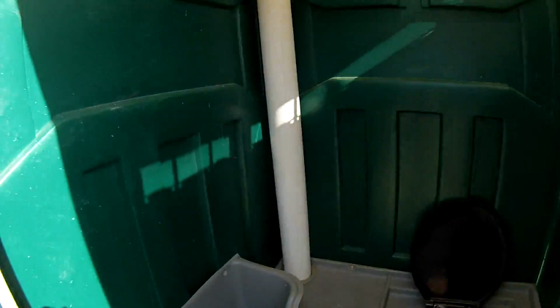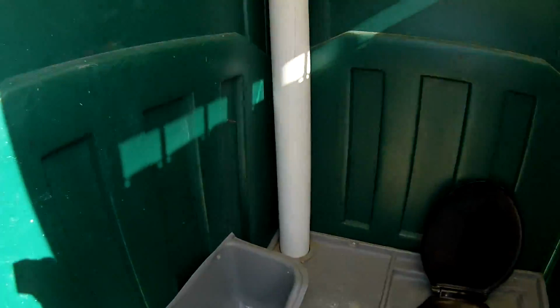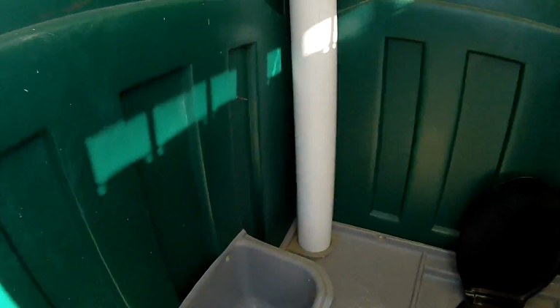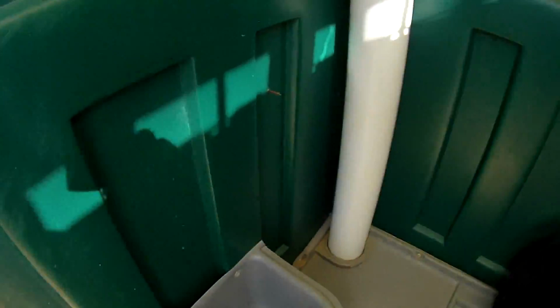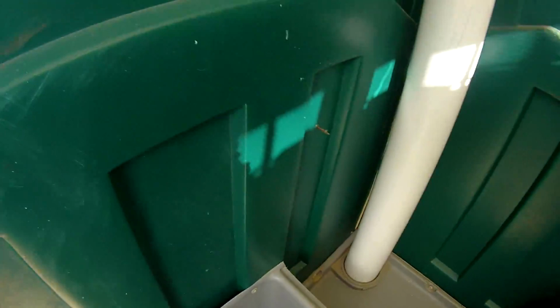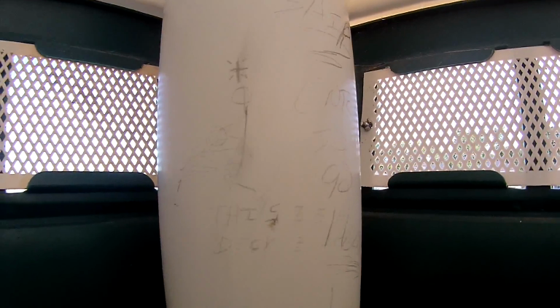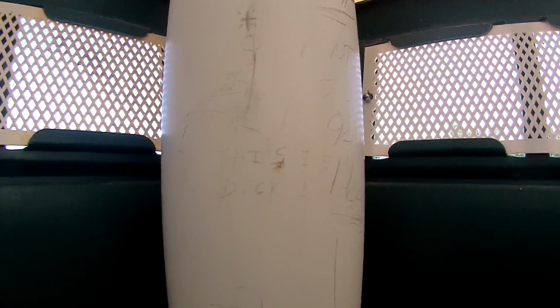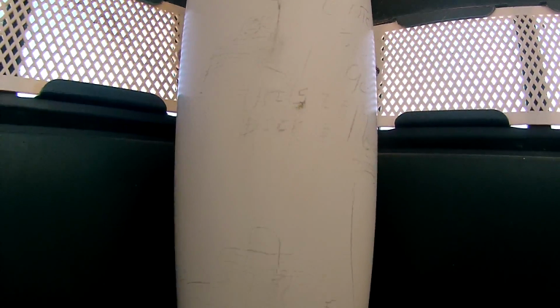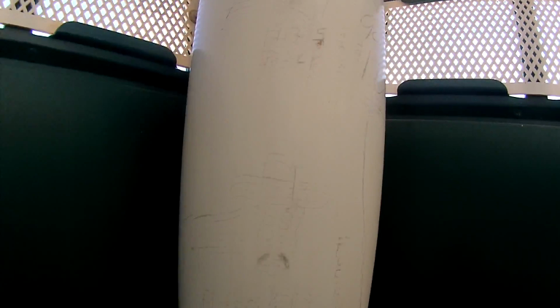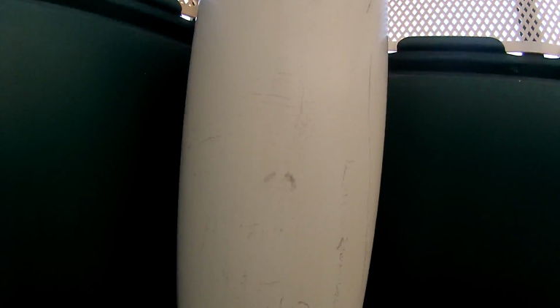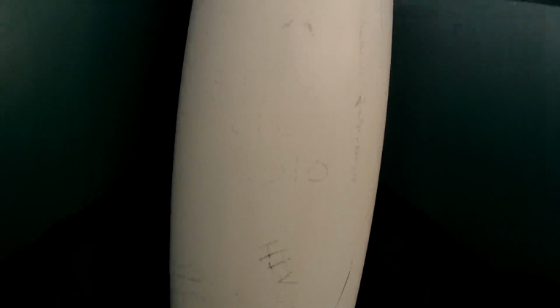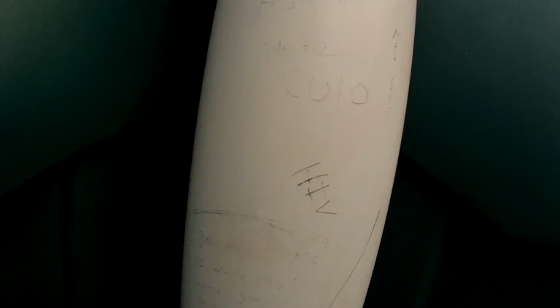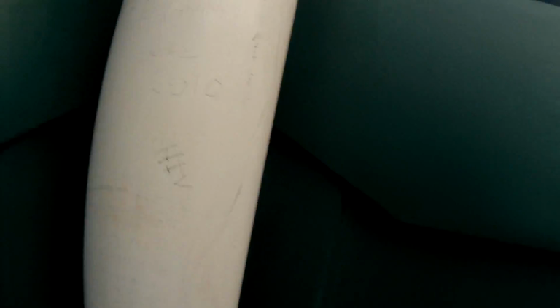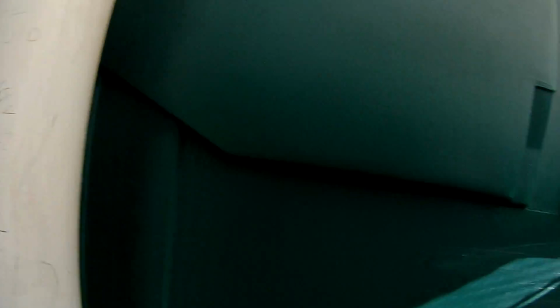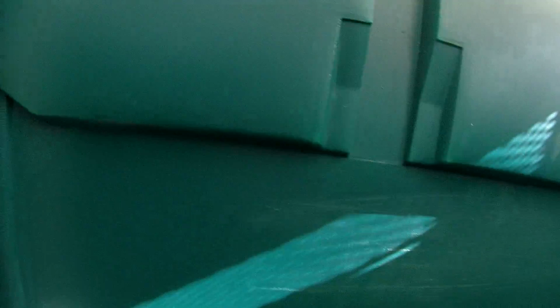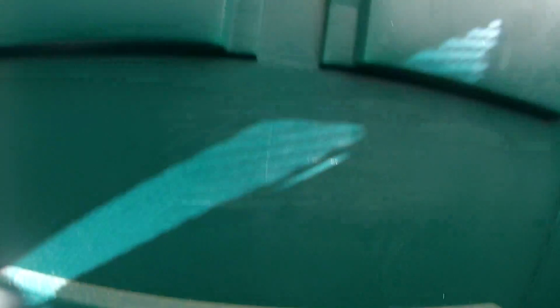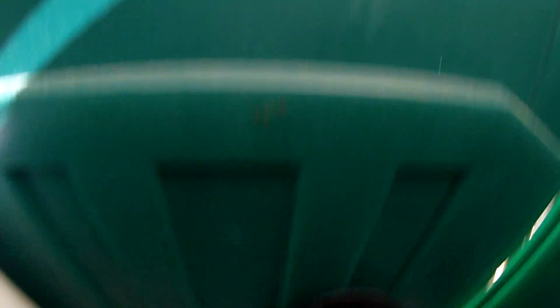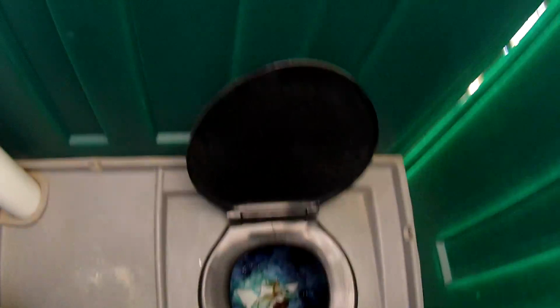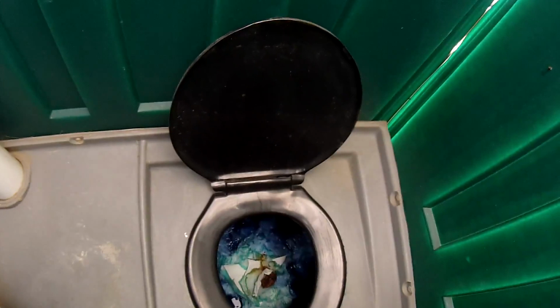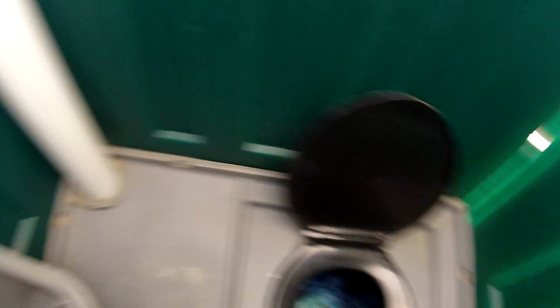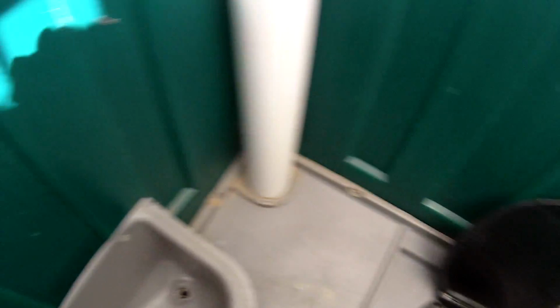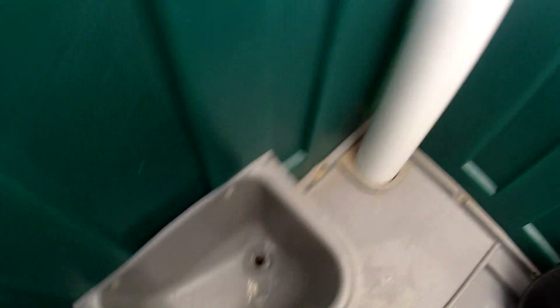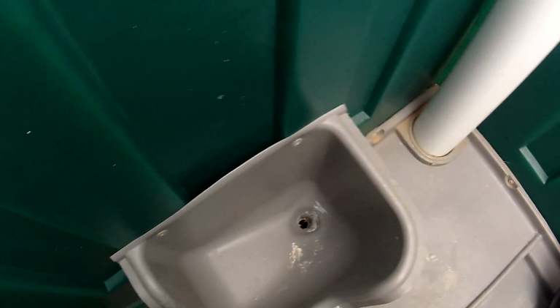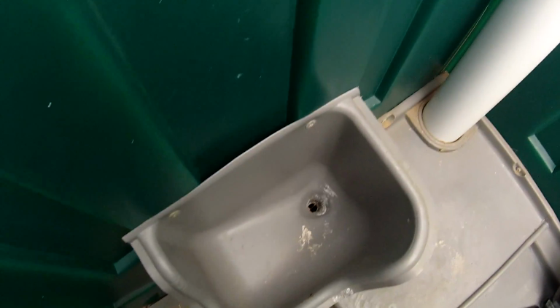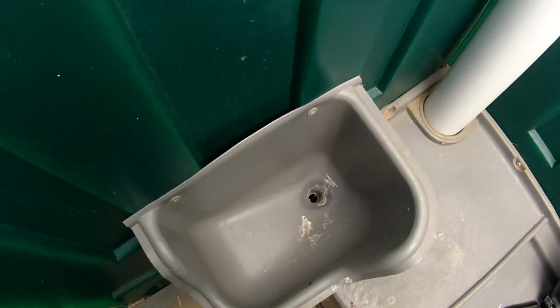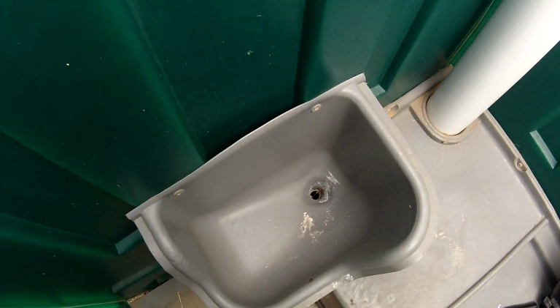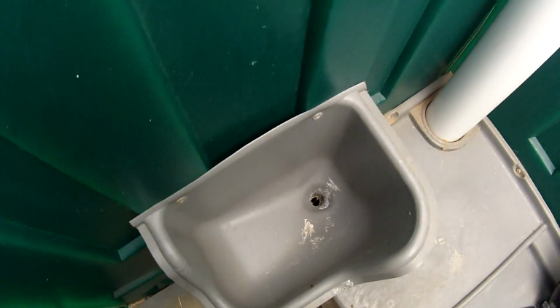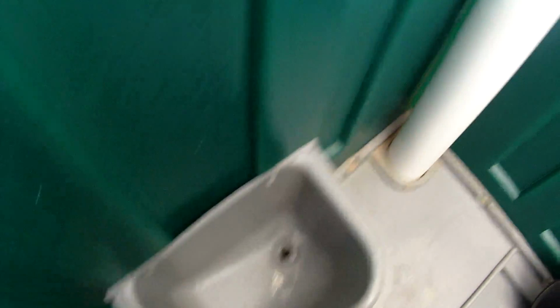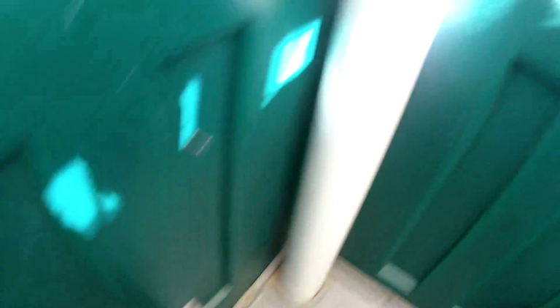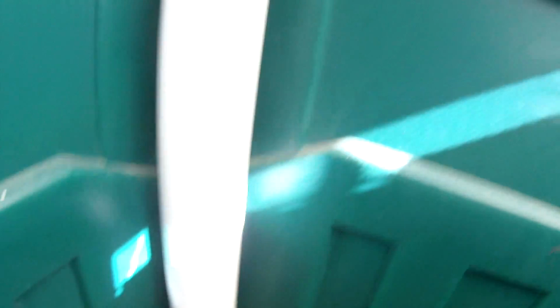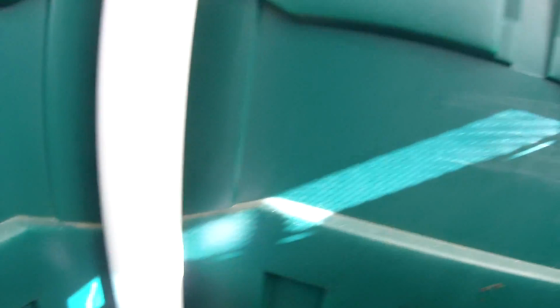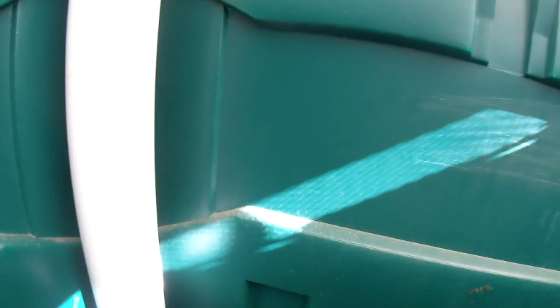Got a few porta-potties here. Let's go inside this one. This is a Stay Clean model — I haven't seen this brand name before. Let's go in and take a look.